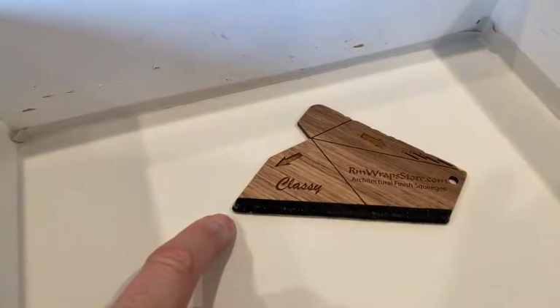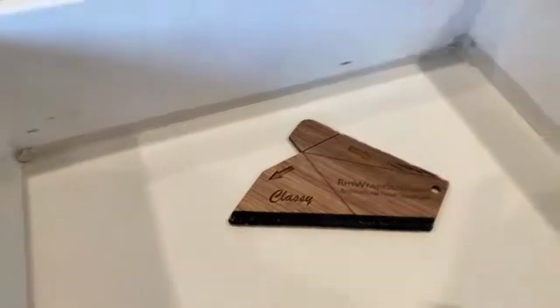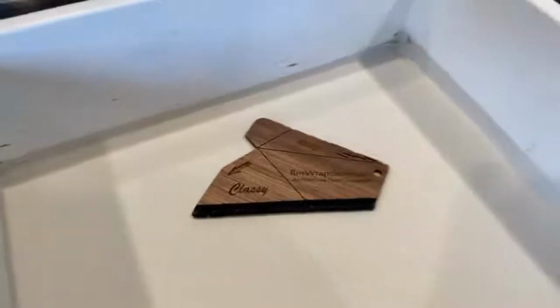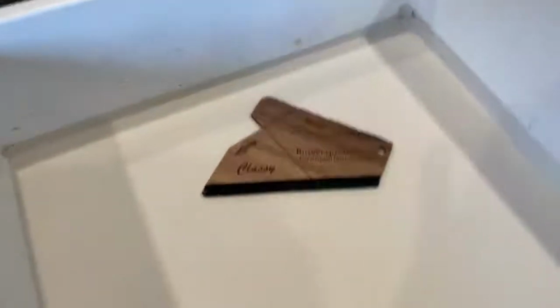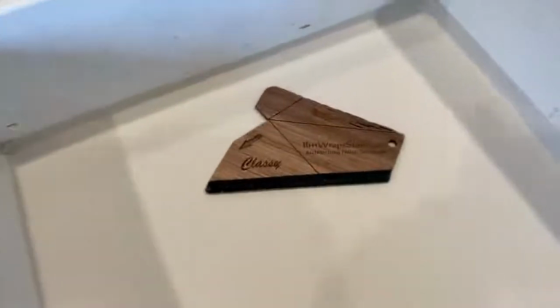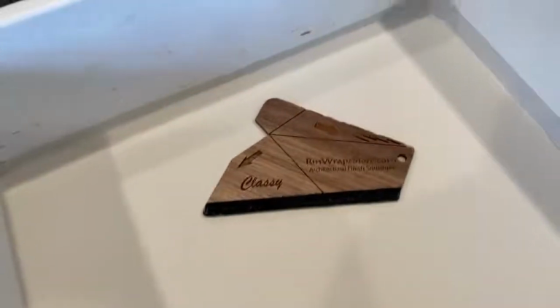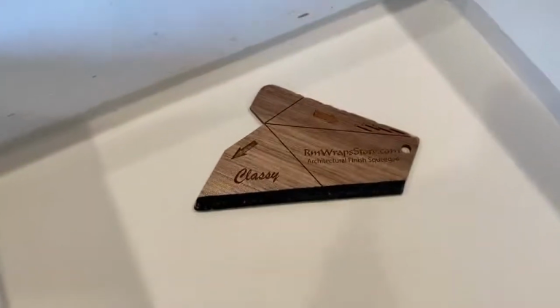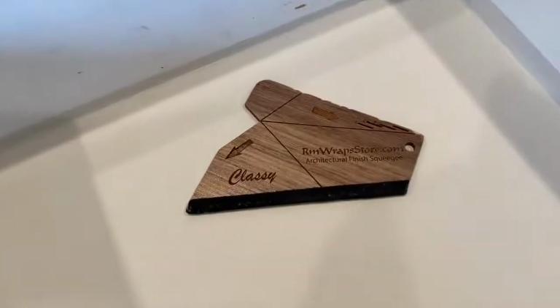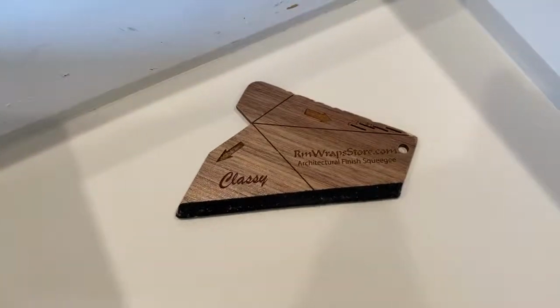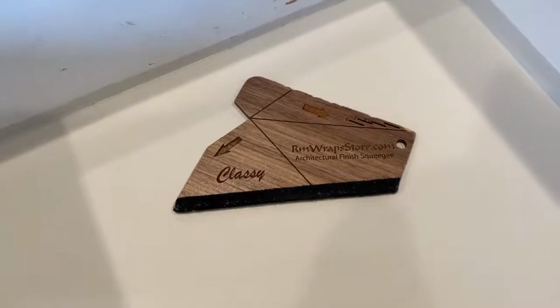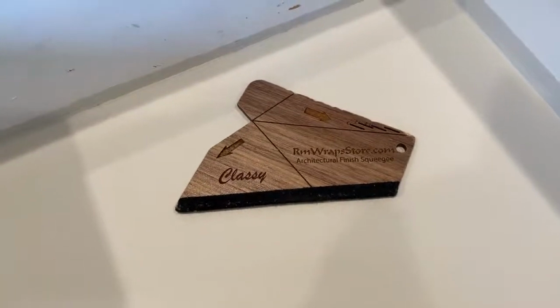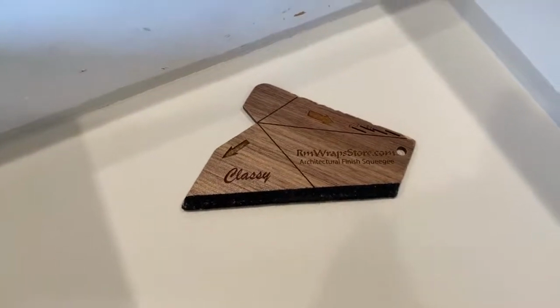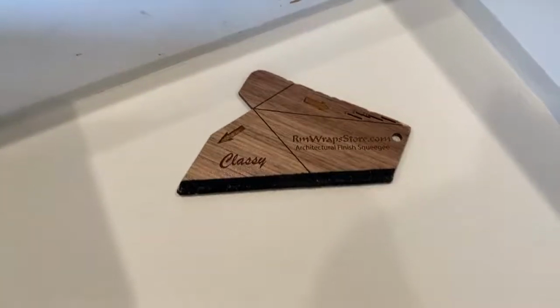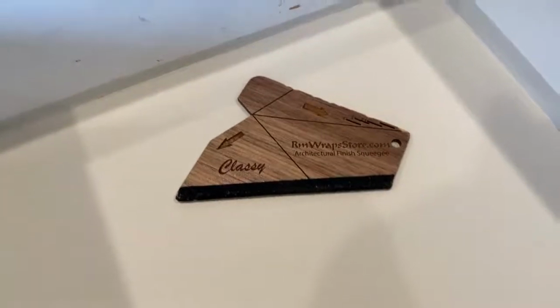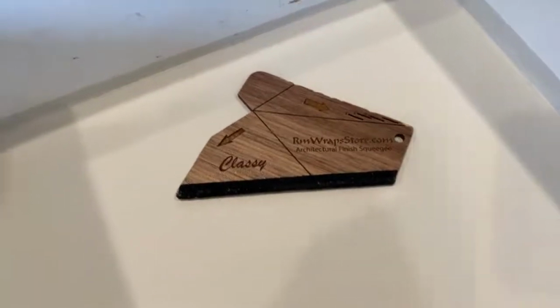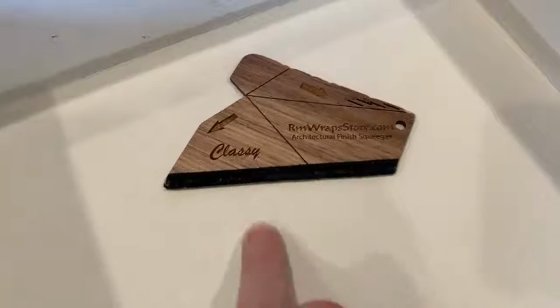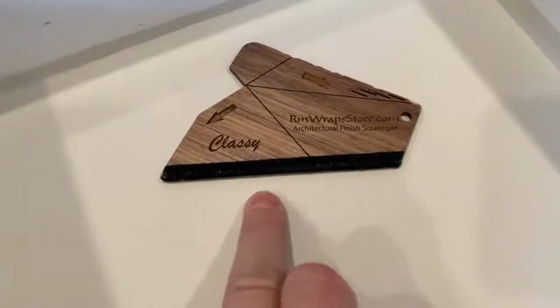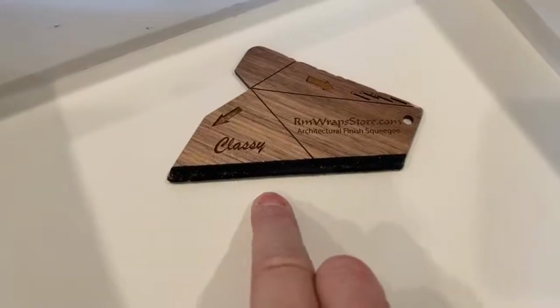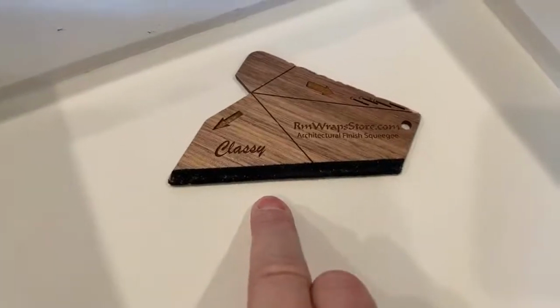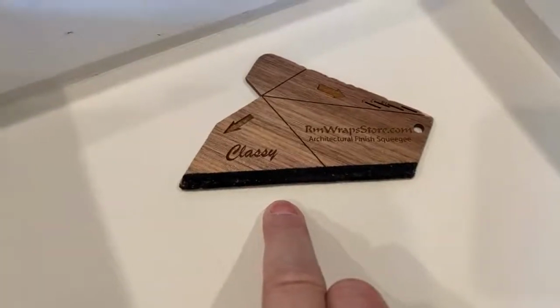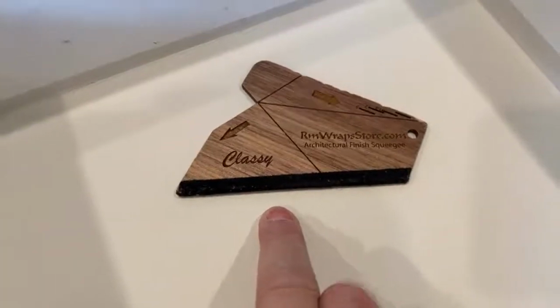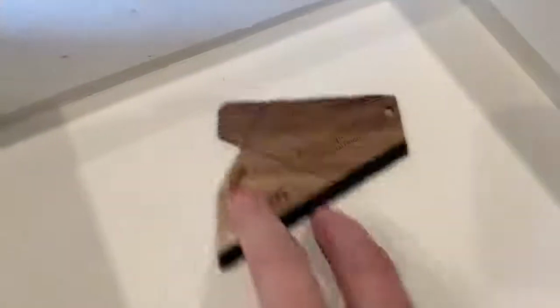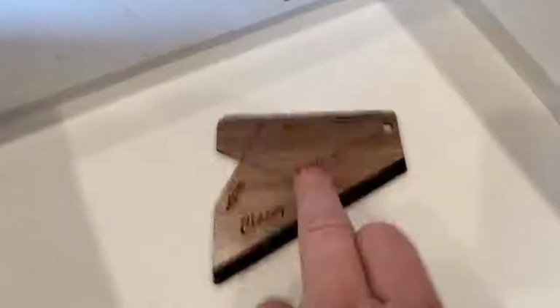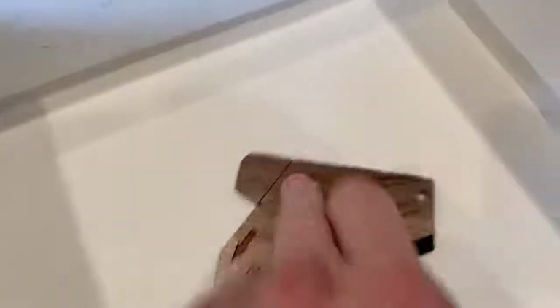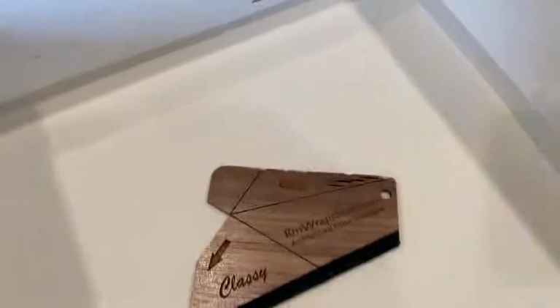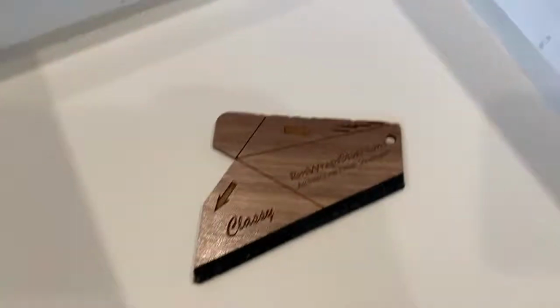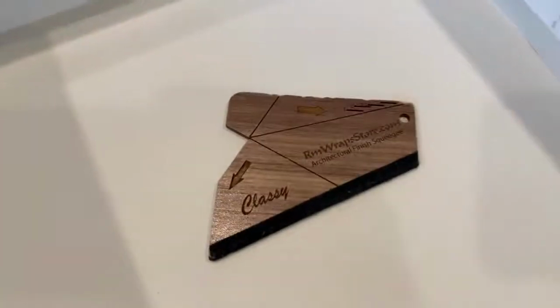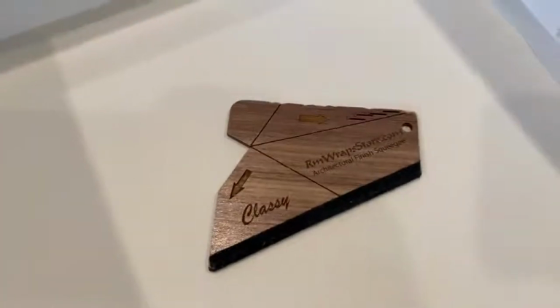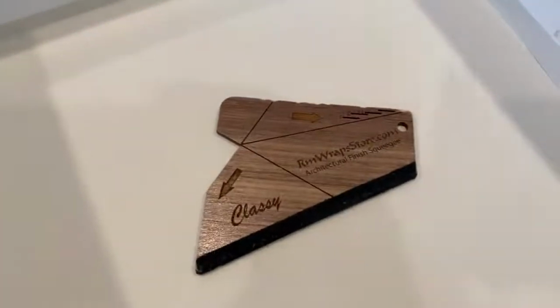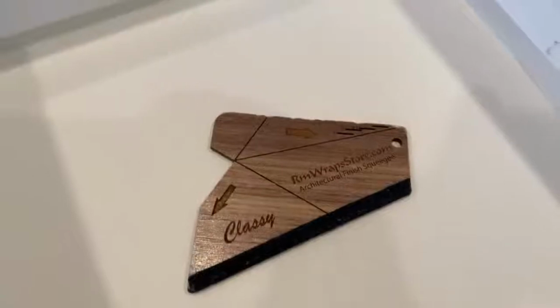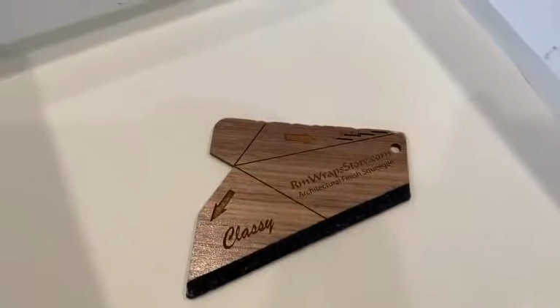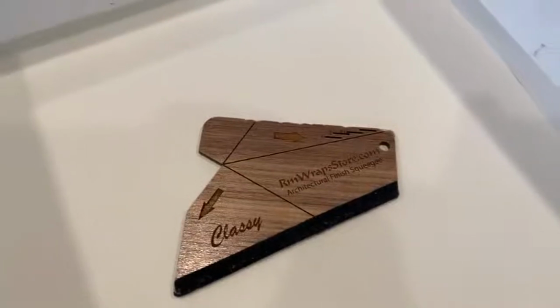If you're looking for something like this, go to armwraps.com — go to the bottom of the website and you'll see the architectural finishes and also some more videos on how to use this kind of squeegee. Kind of go from there. Thanks for watching.